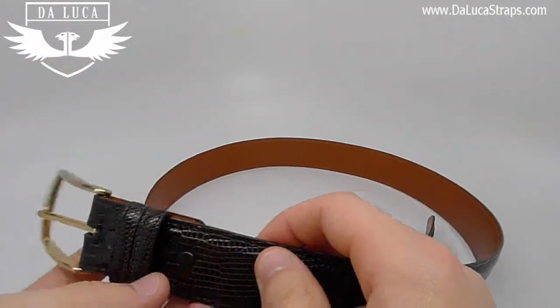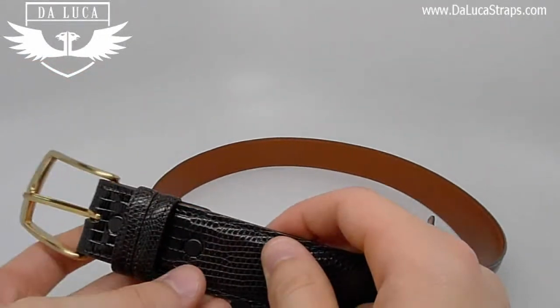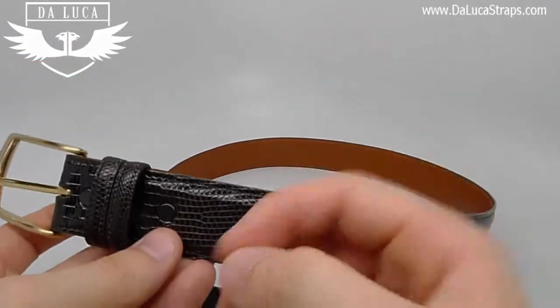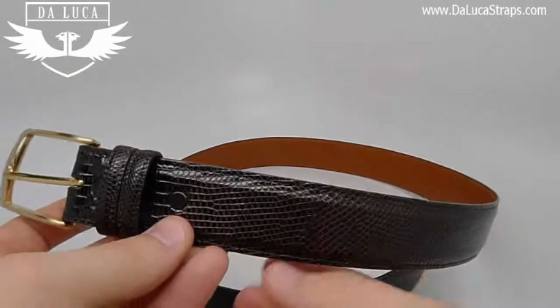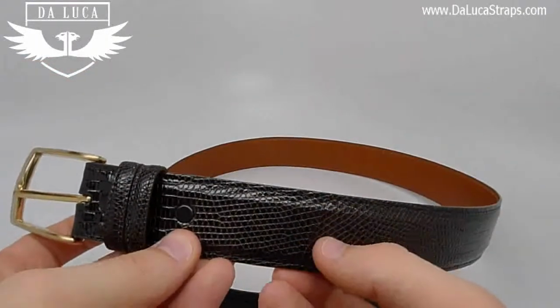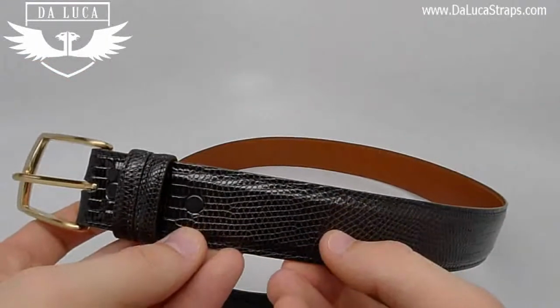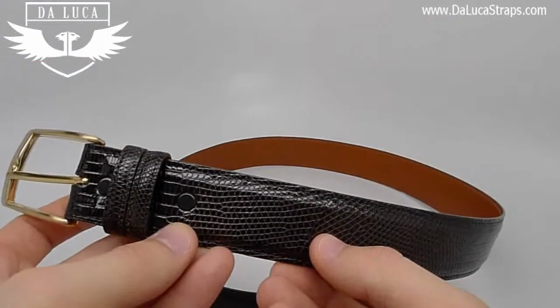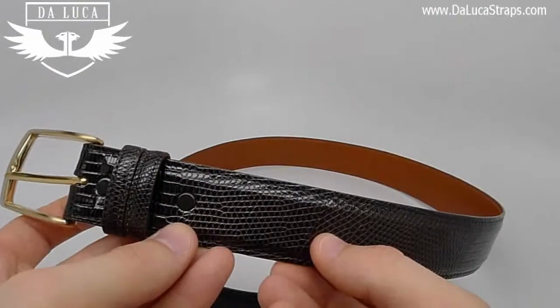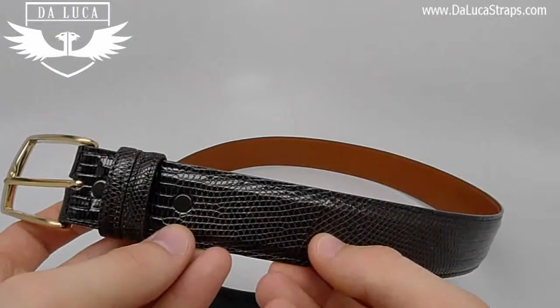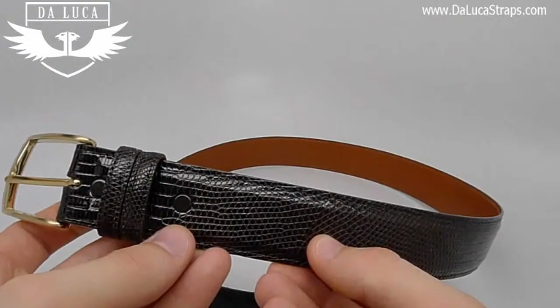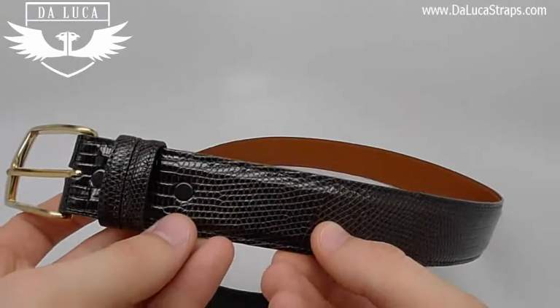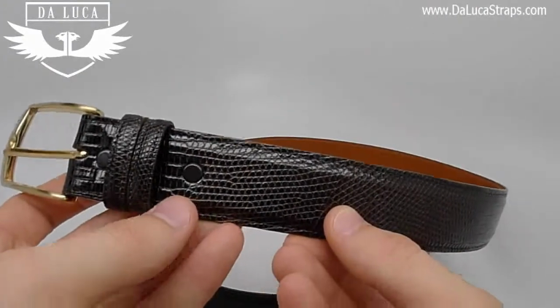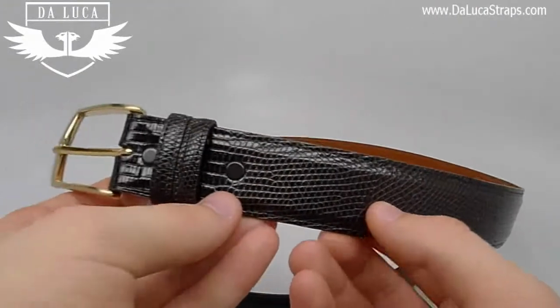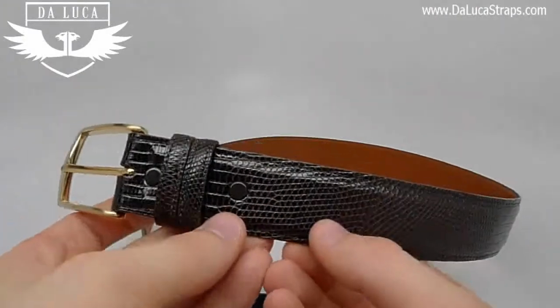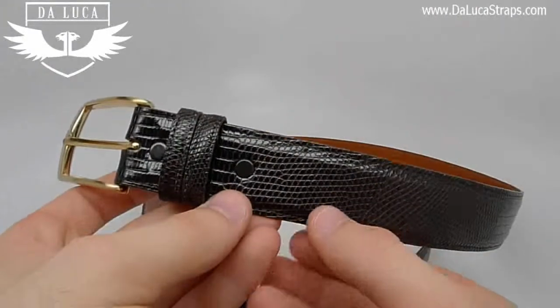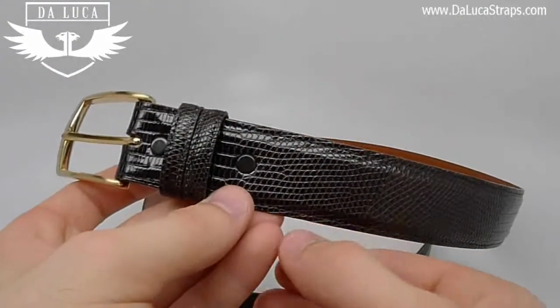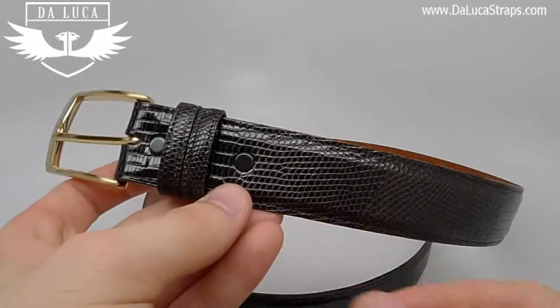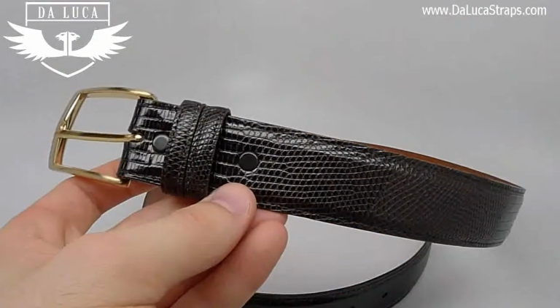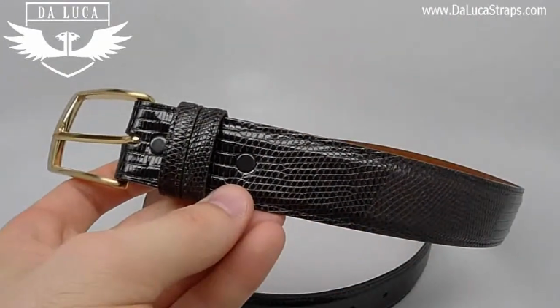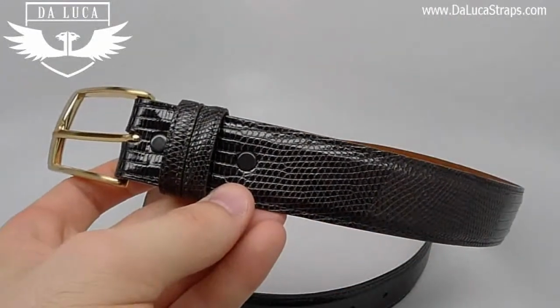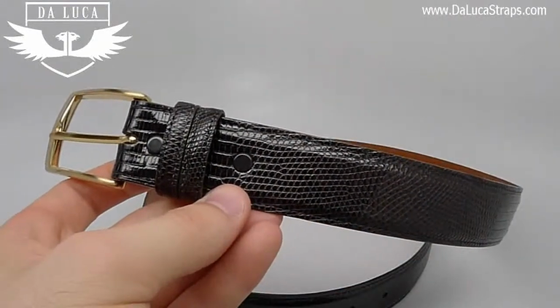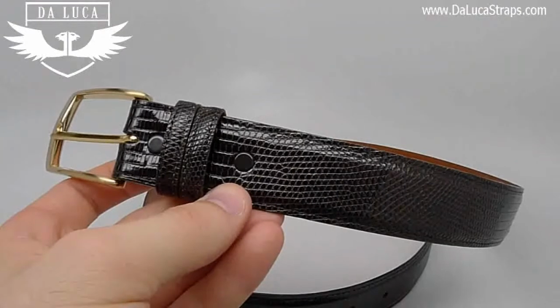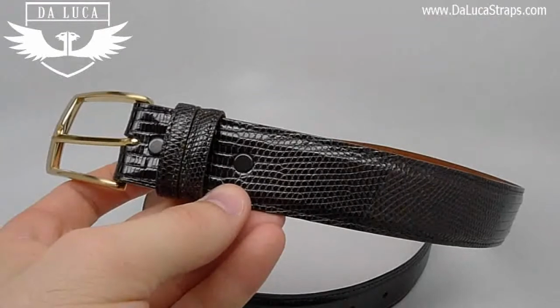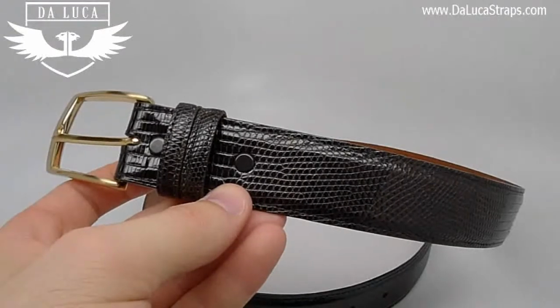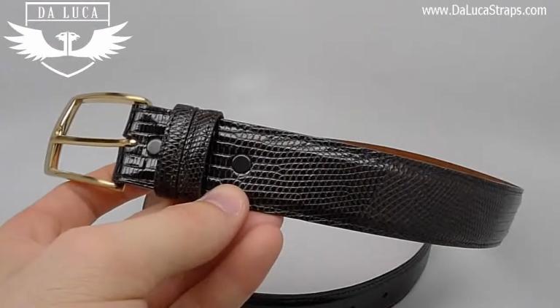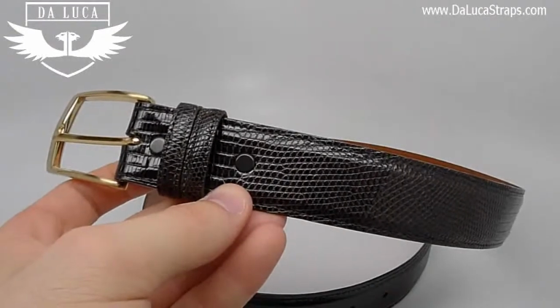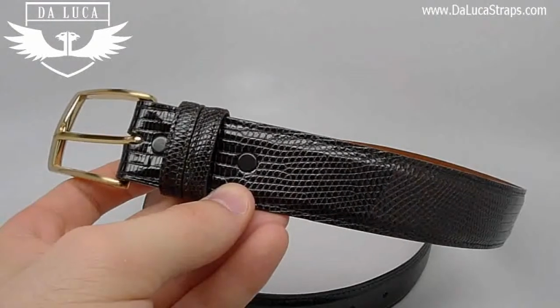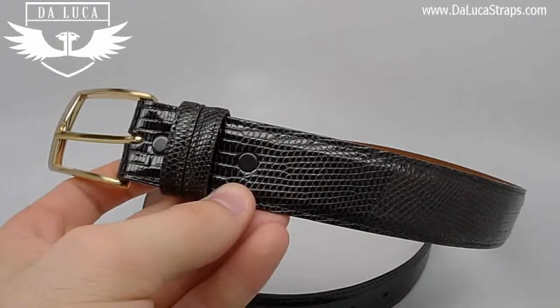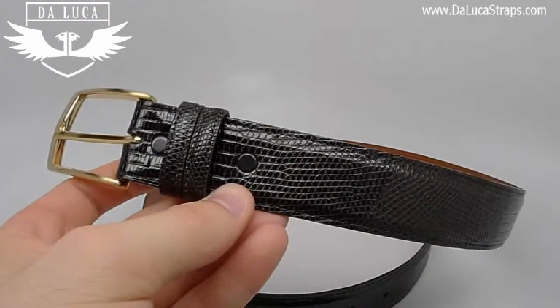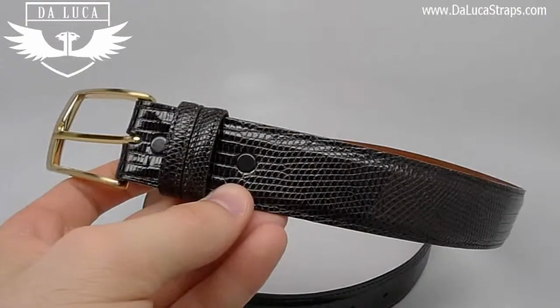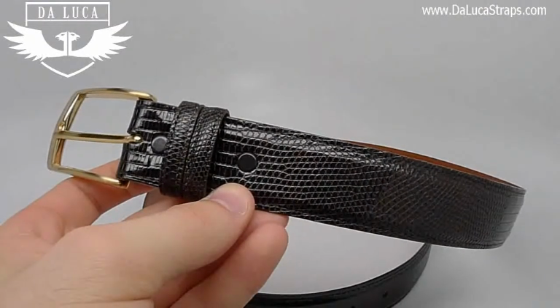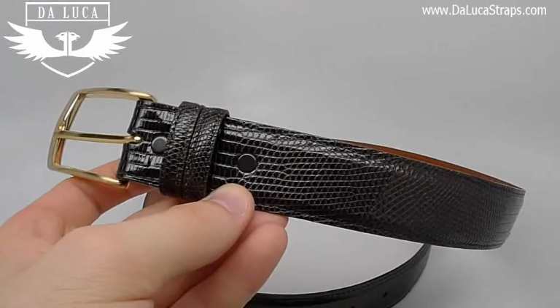Each belt also comes in a drawstring bag that's hand stamped with DeLuca. For any of your future handmade lizard belt needs, we encourage you to take a look at DeLuca's new handmade lizard belt line.